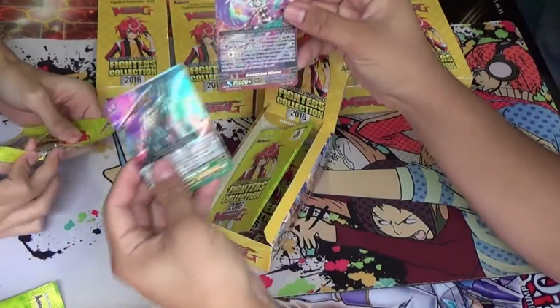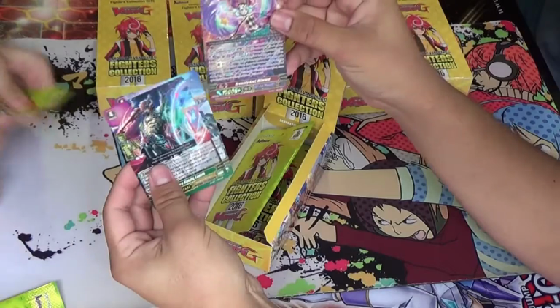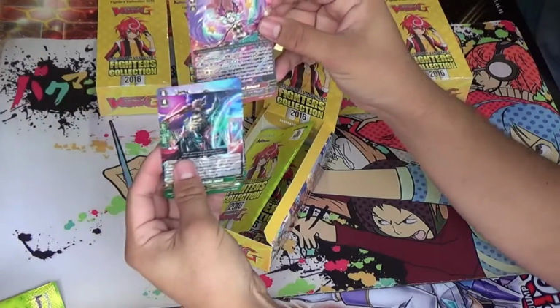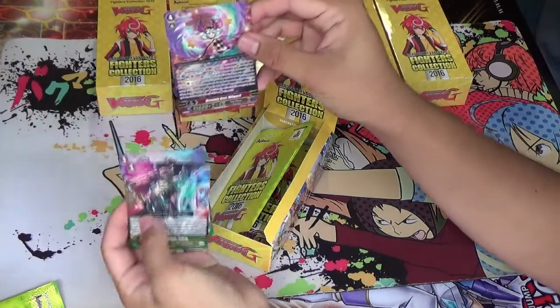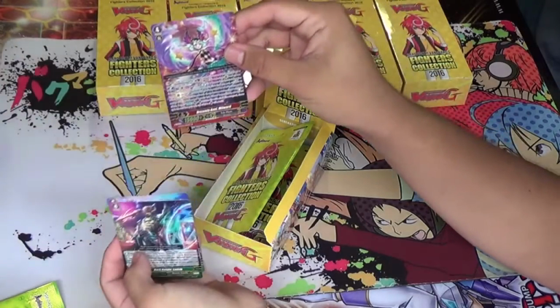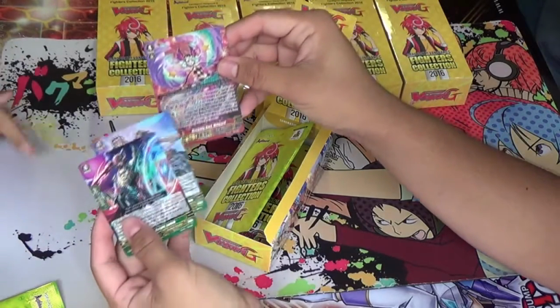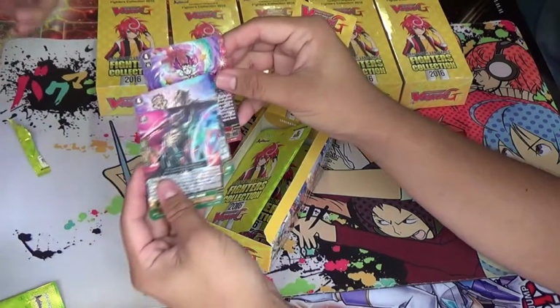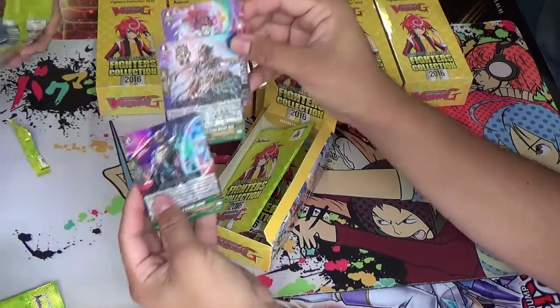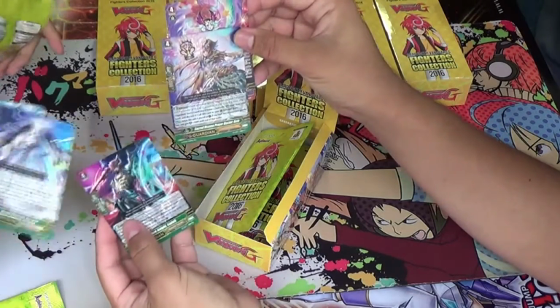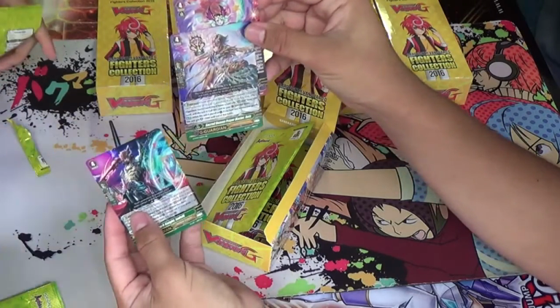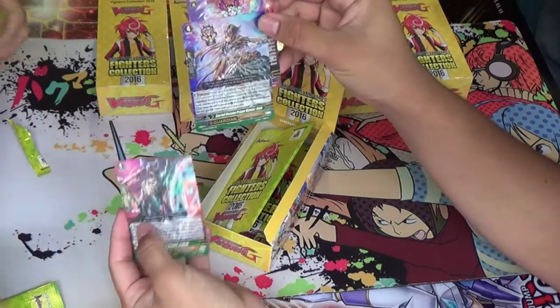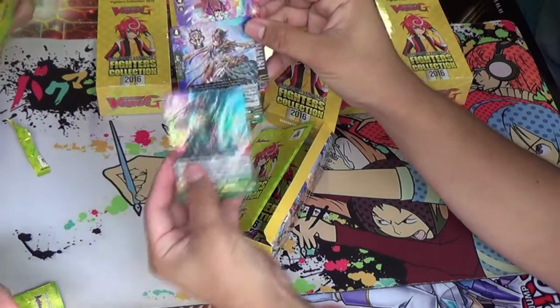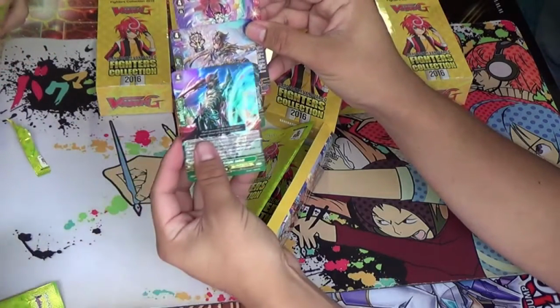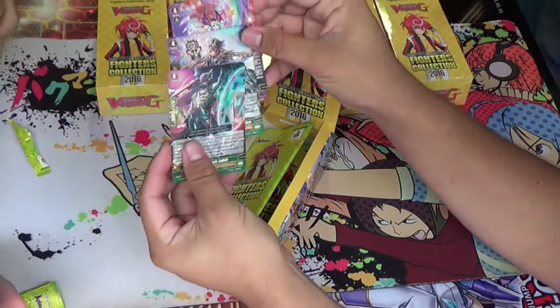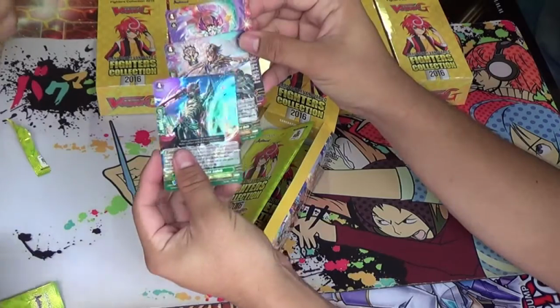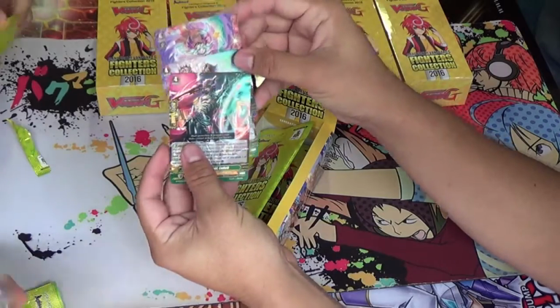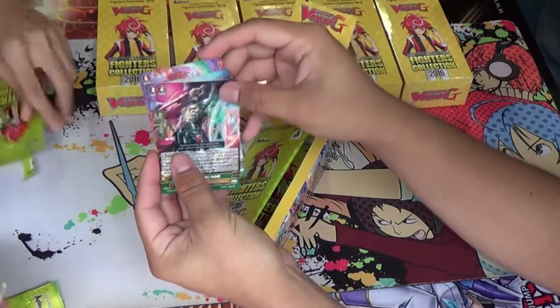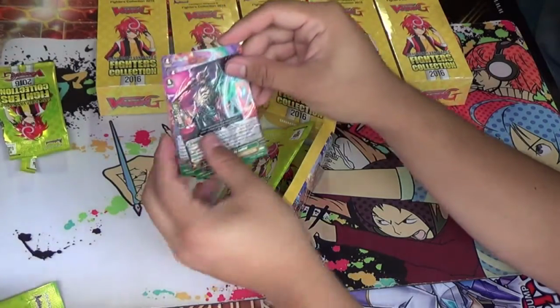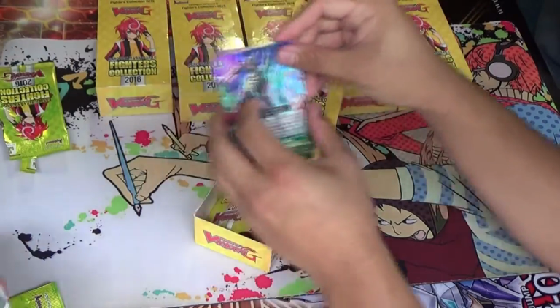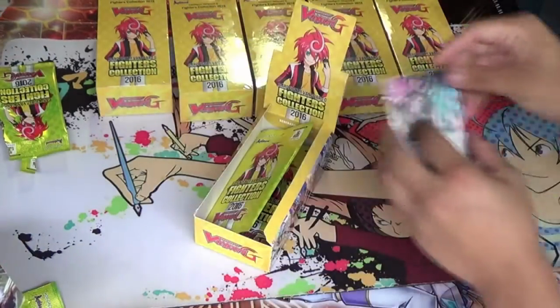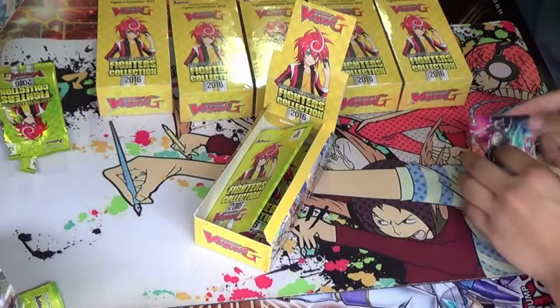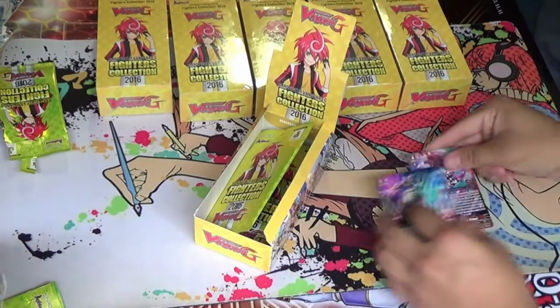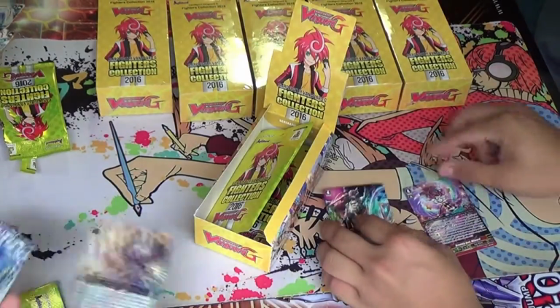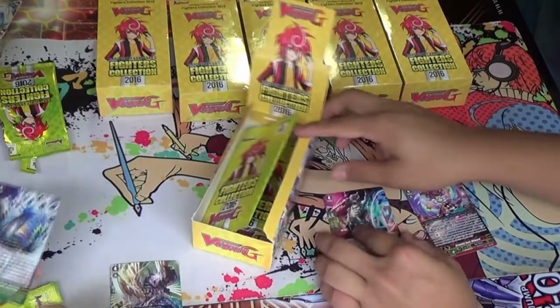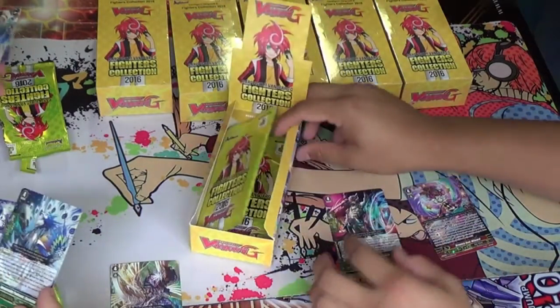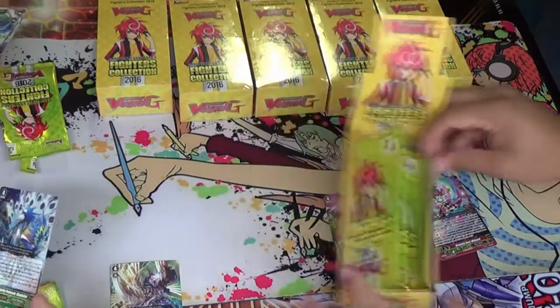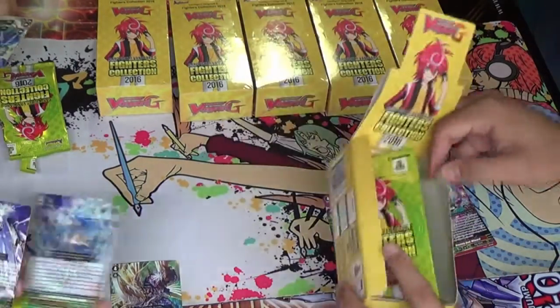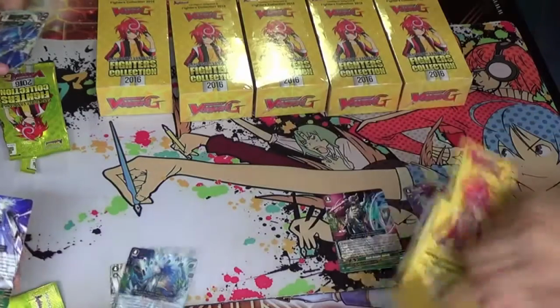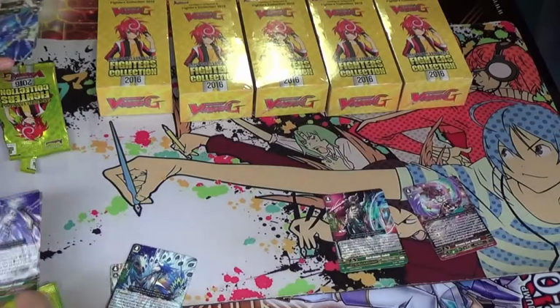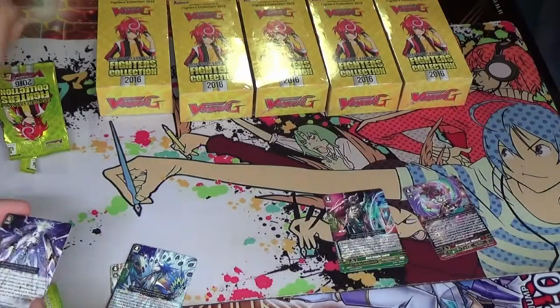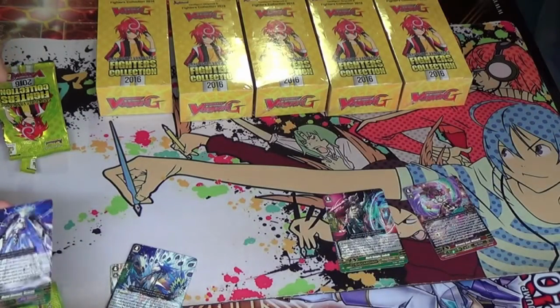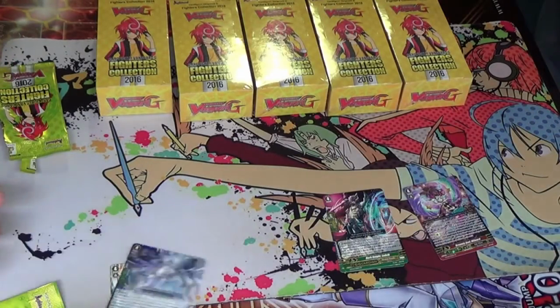First, we got a GR — it's Millward, the Gold Paladin one and the Shadow Paladin one. Then we got a Narukami triple, Great Nature G Guardian, and Scrip.